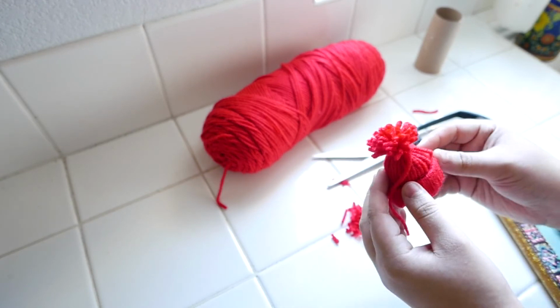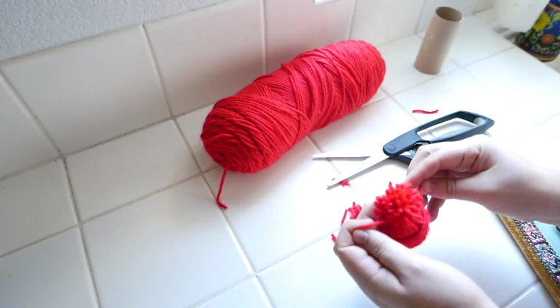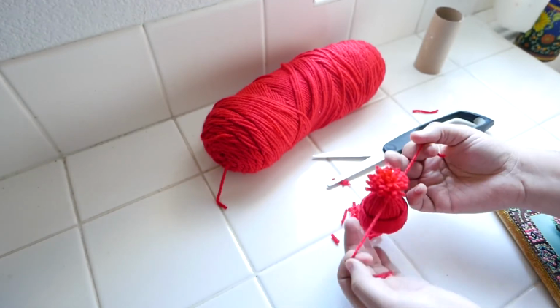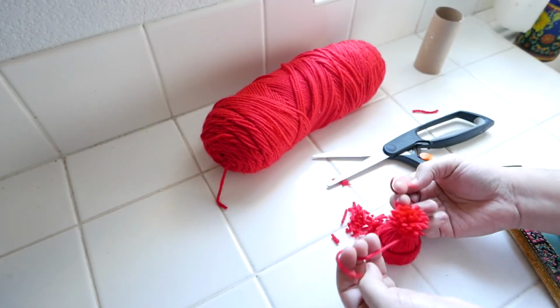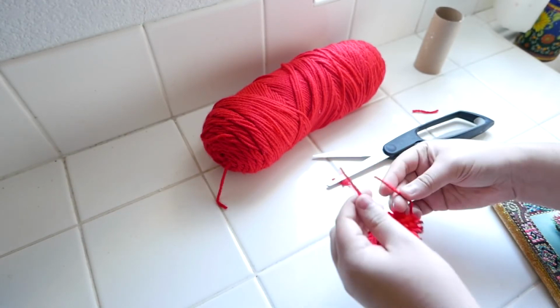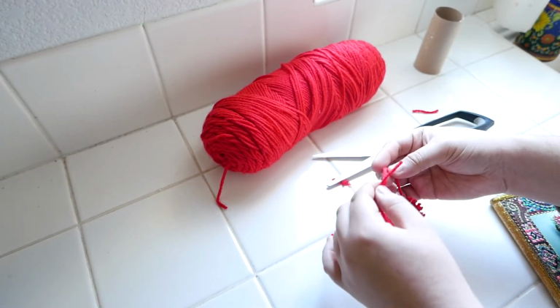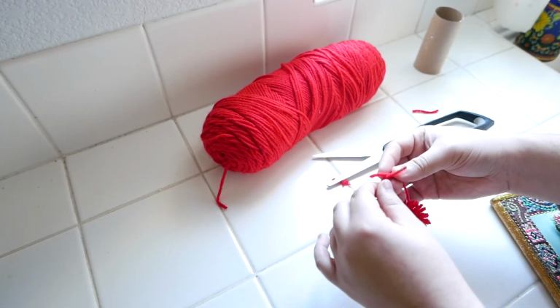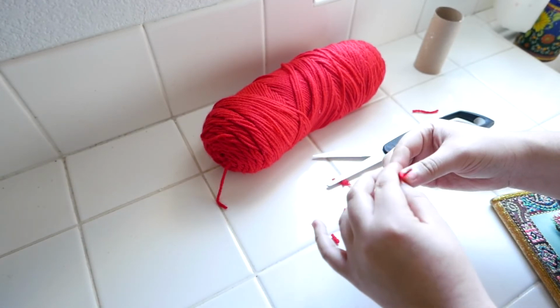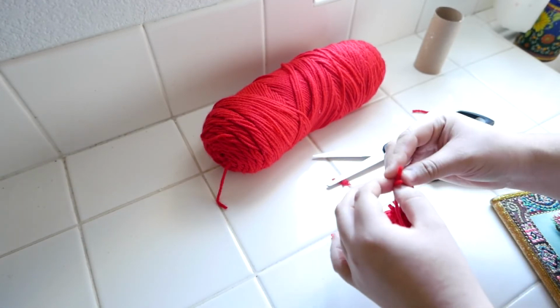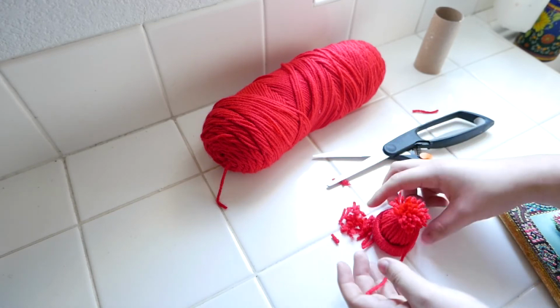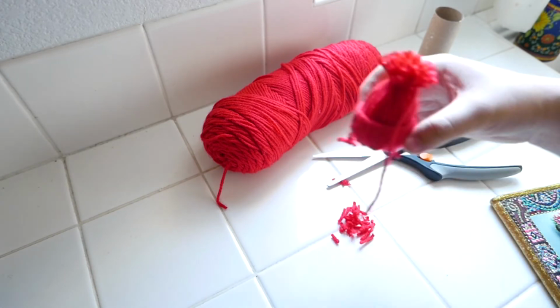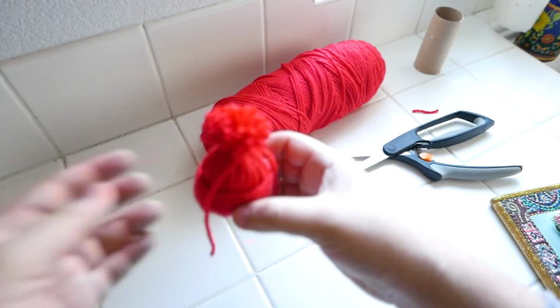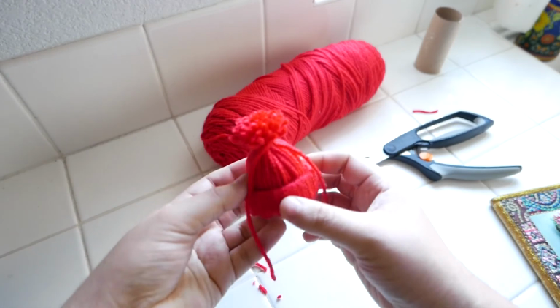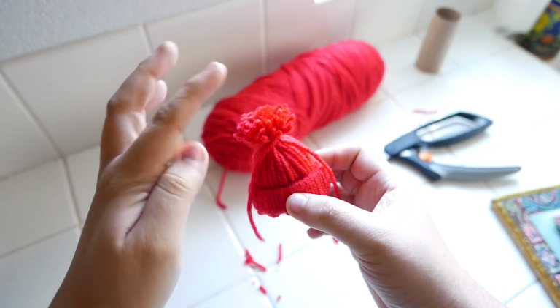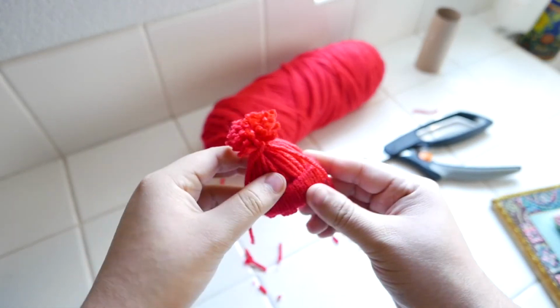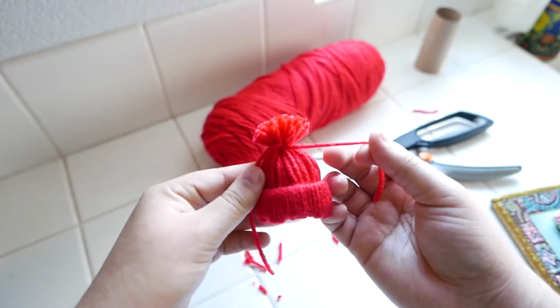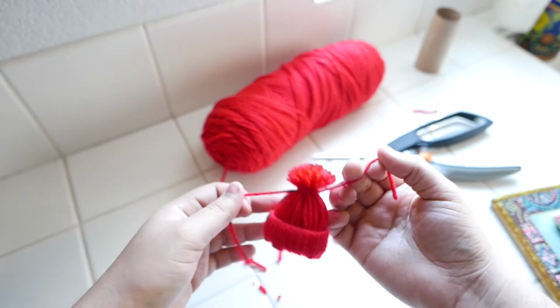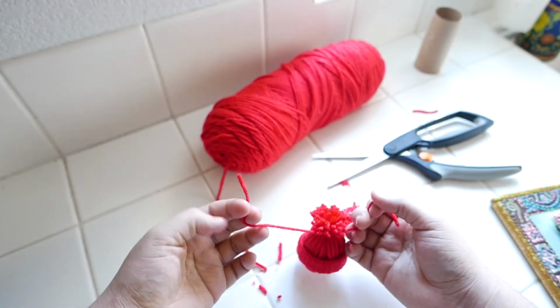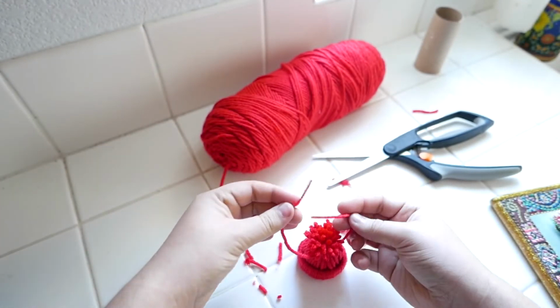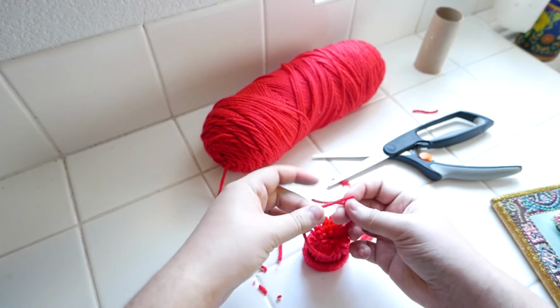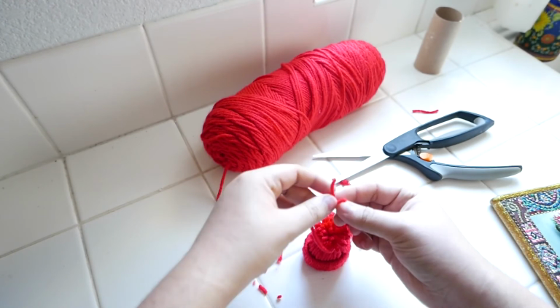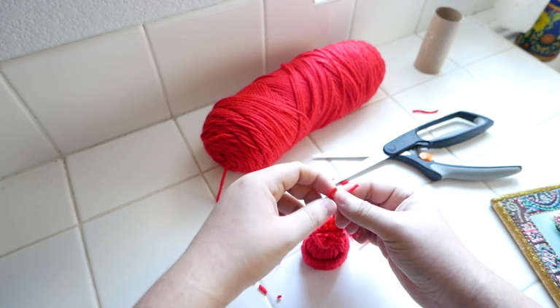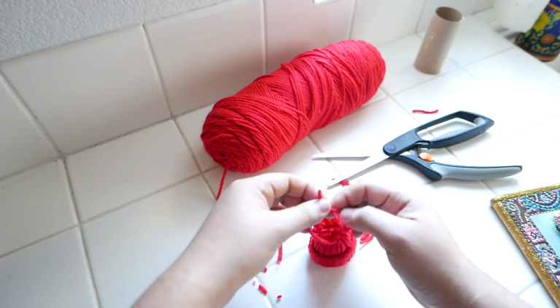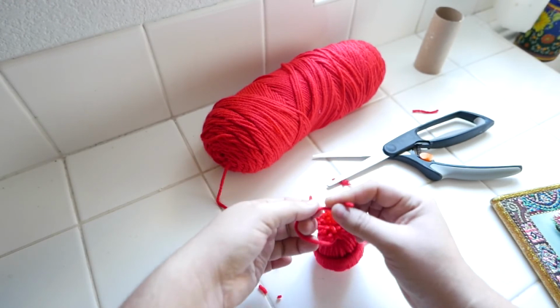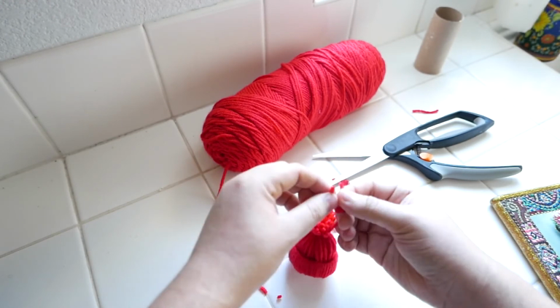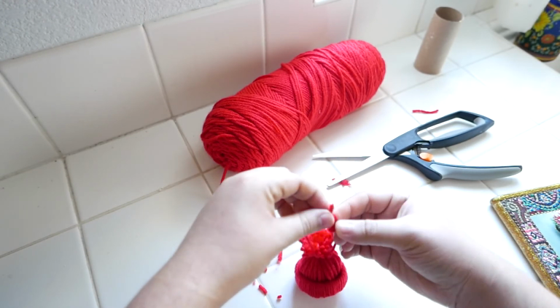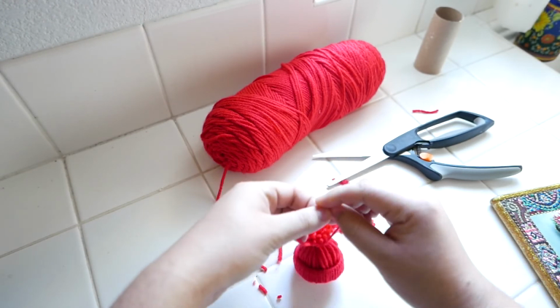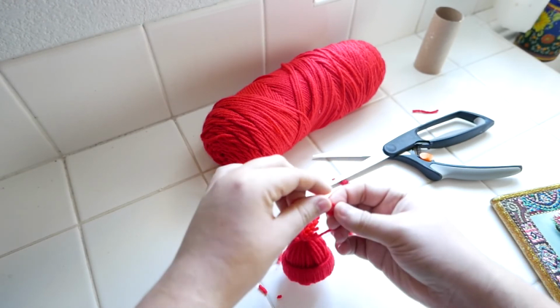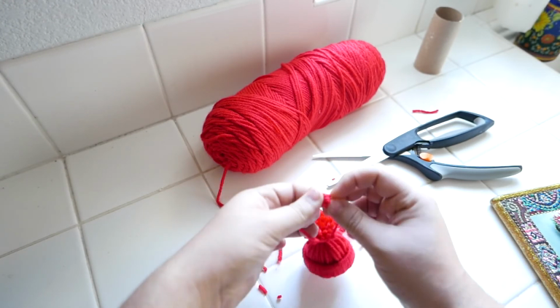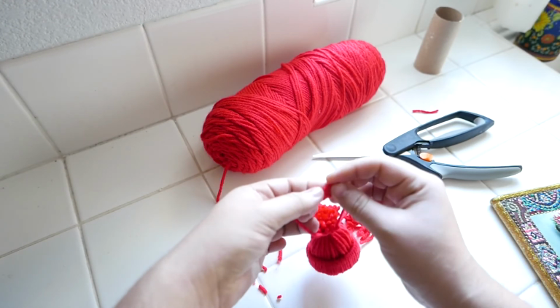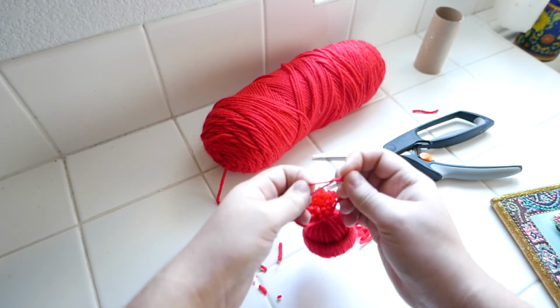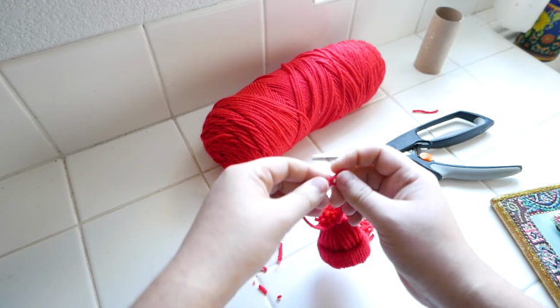The next thing that I am going to do is grab the two long pieces of yarn and then tie a knot at the top. This will allow us to hang our beanie, and this is just what it looks like up close.